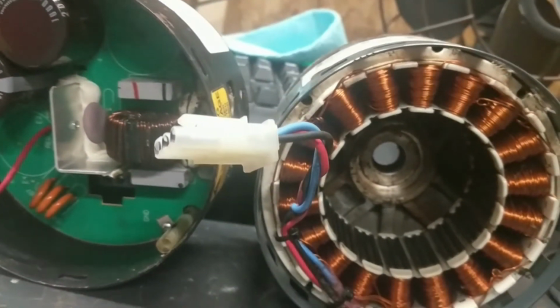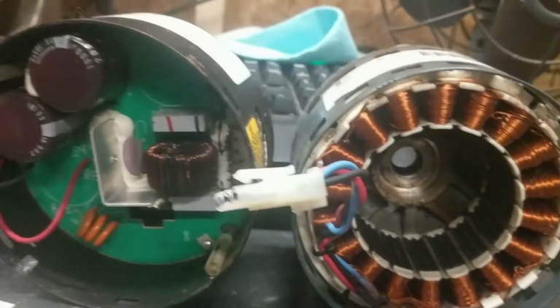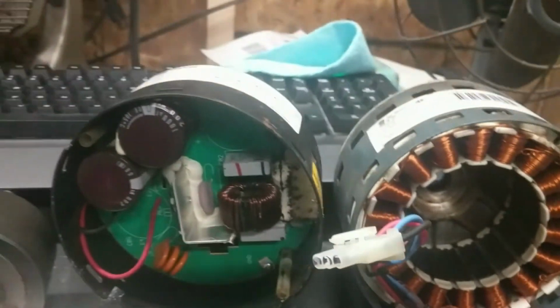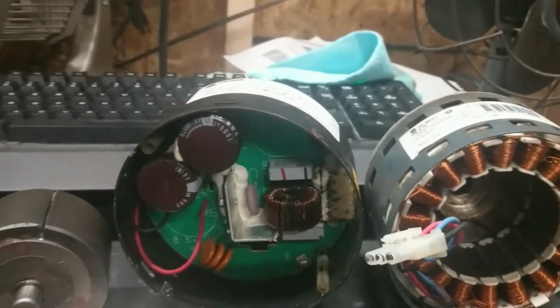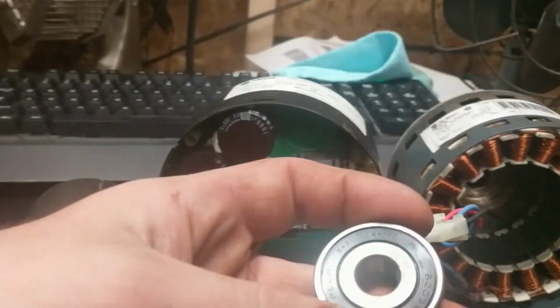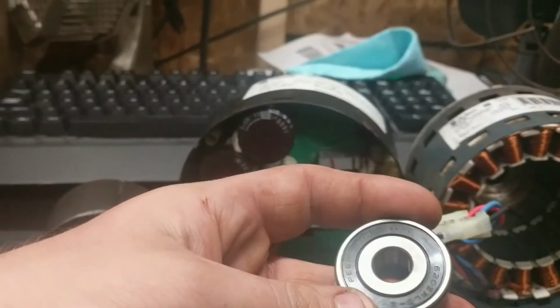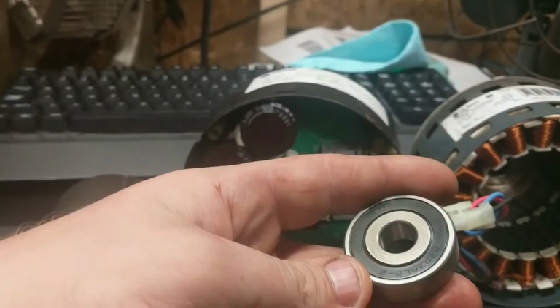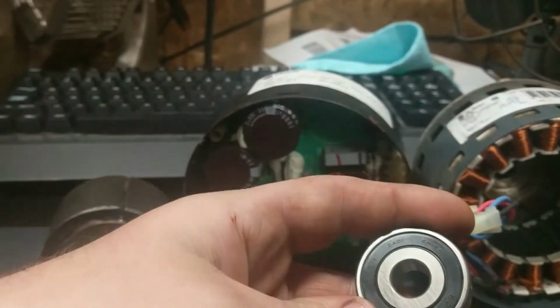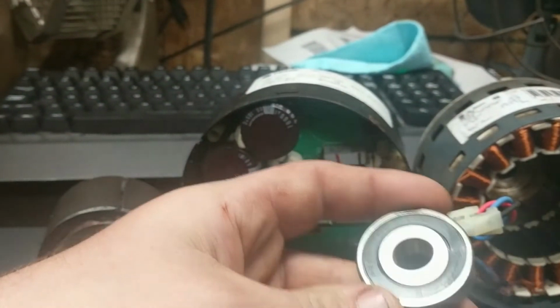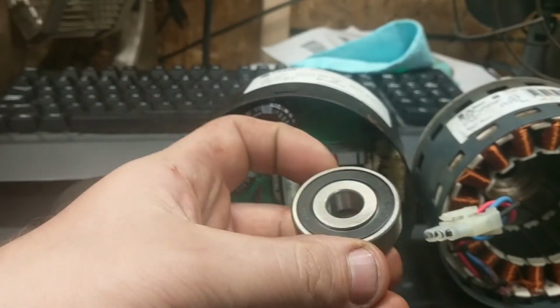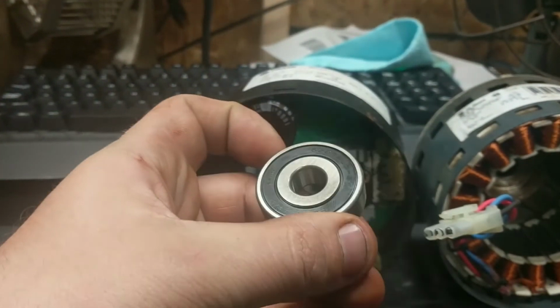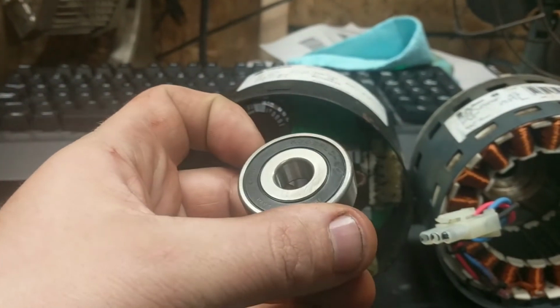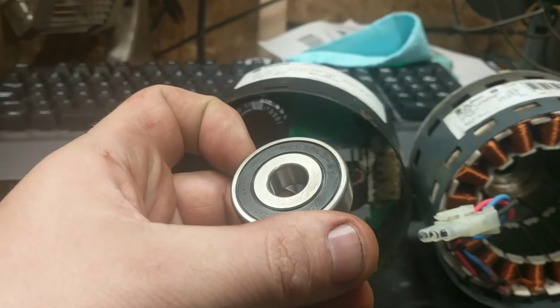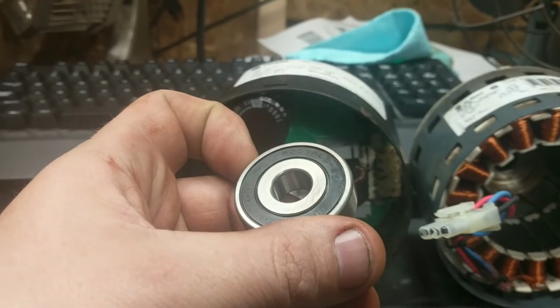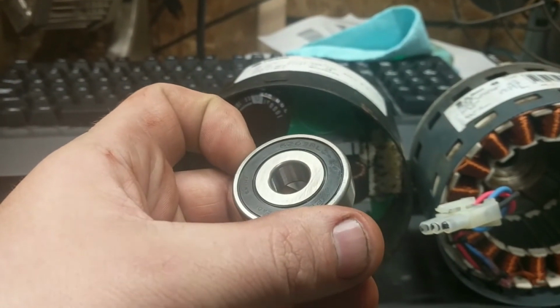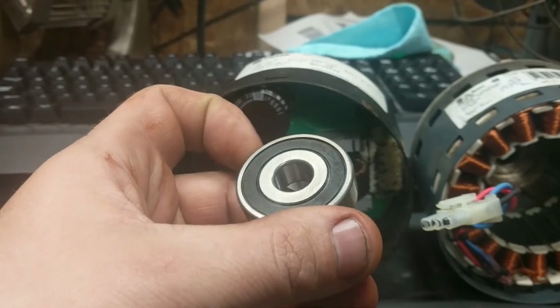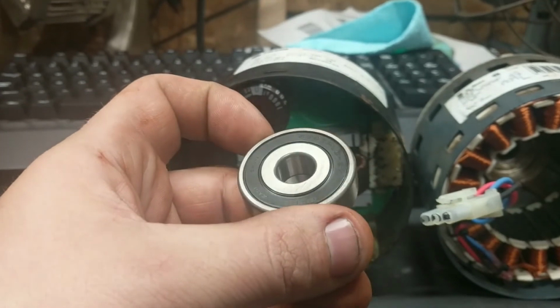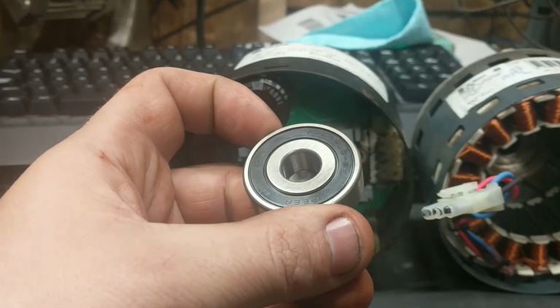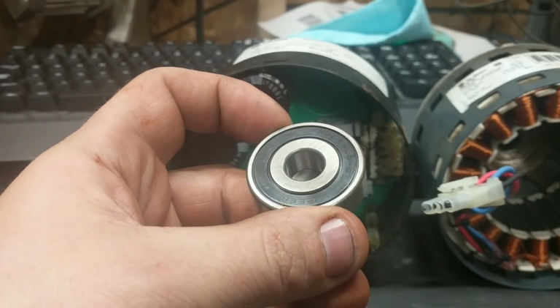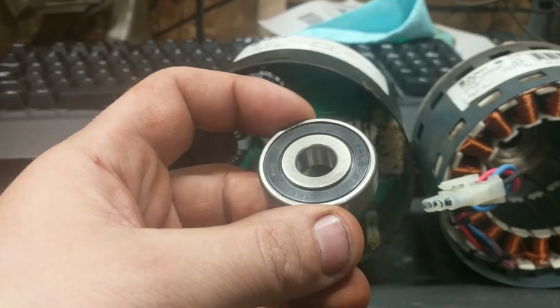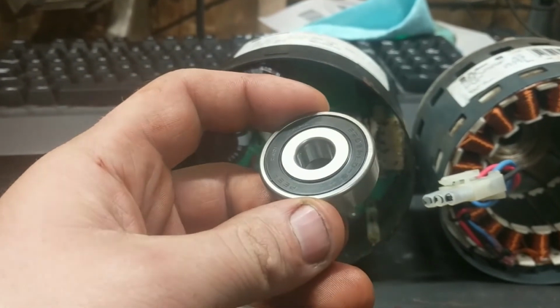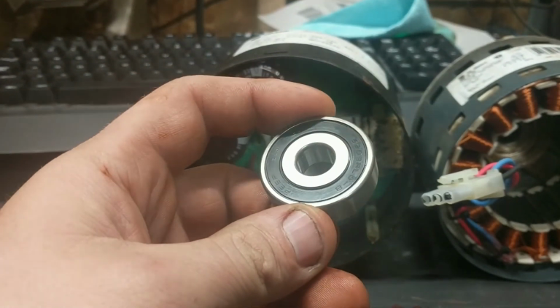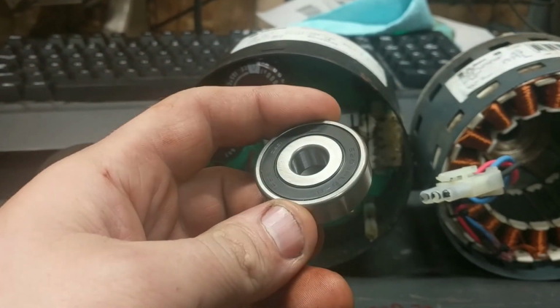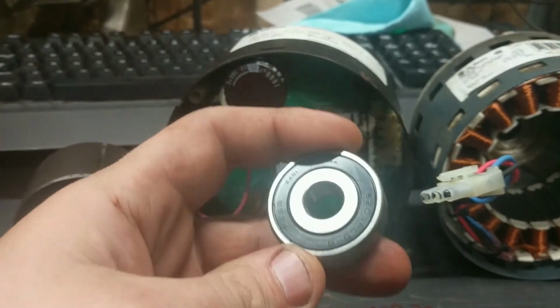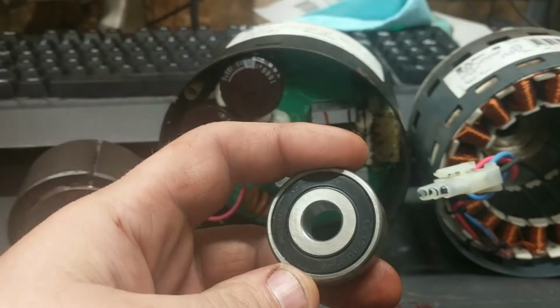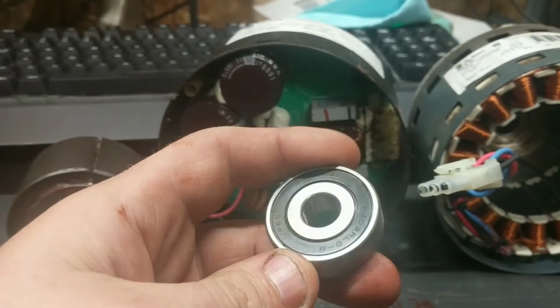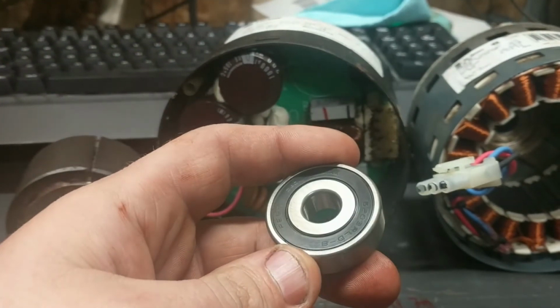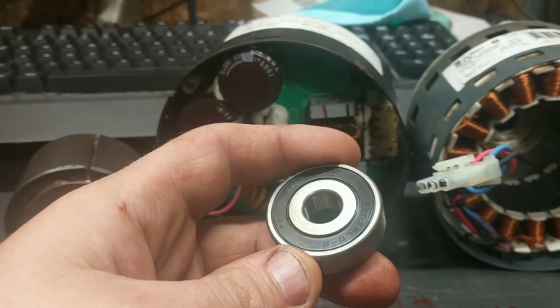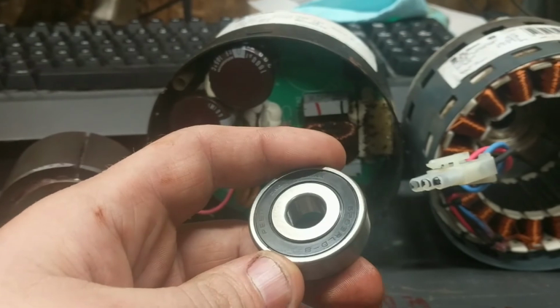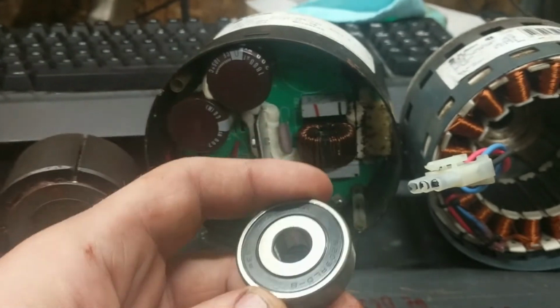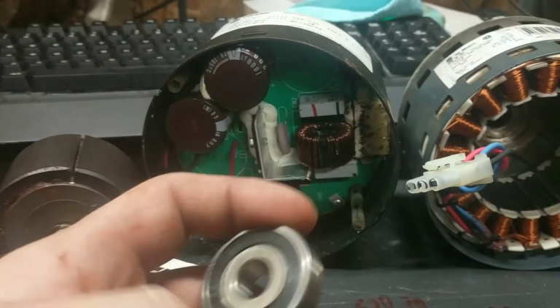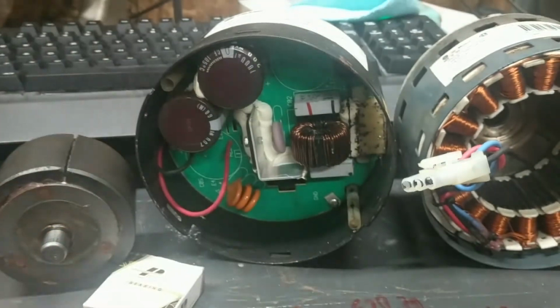Anyway, thank you for watching. Remember: 6203 RLD-8, manufactured by PEER — P-E-E-R. Thank you.